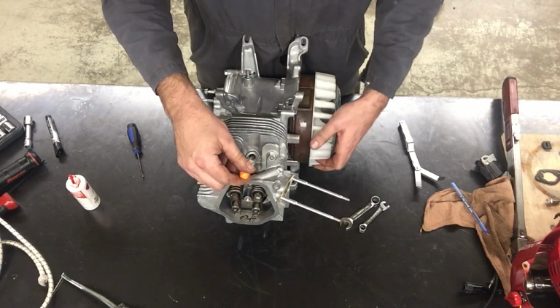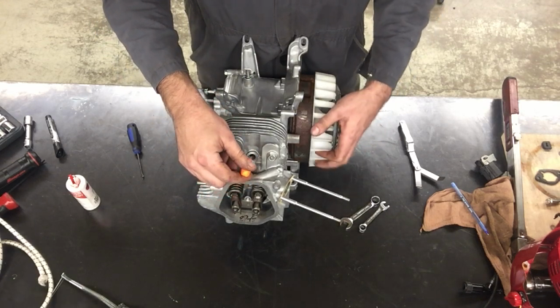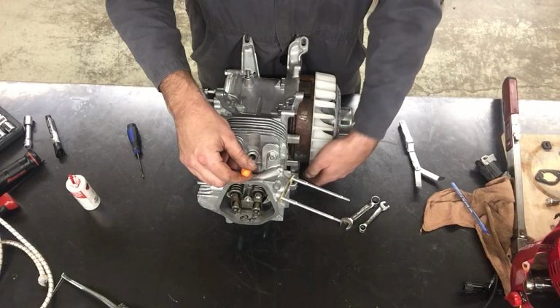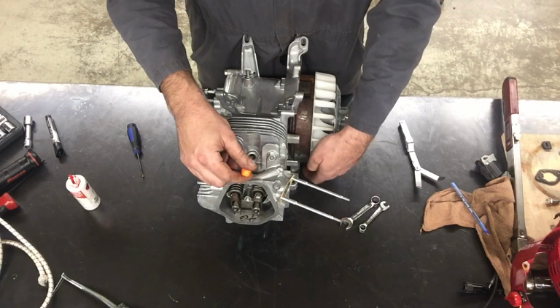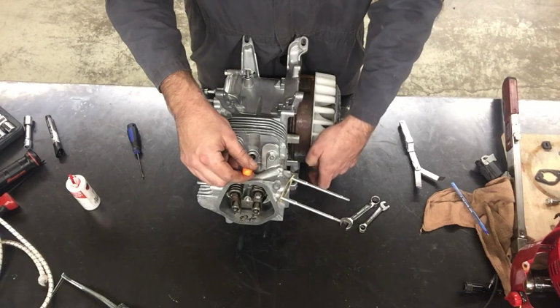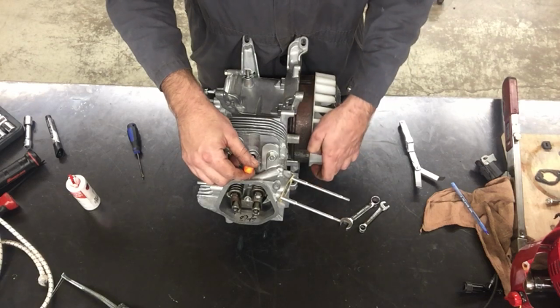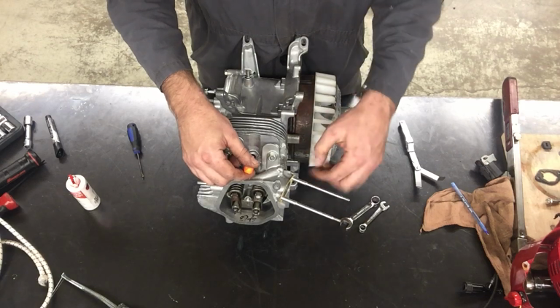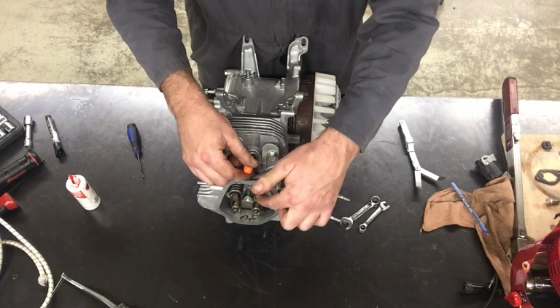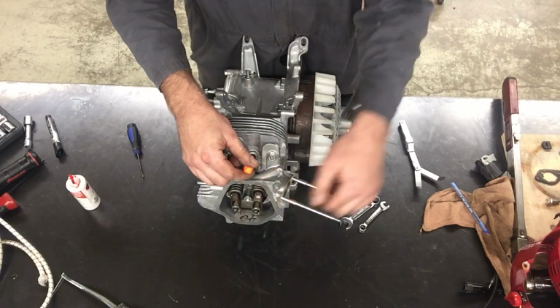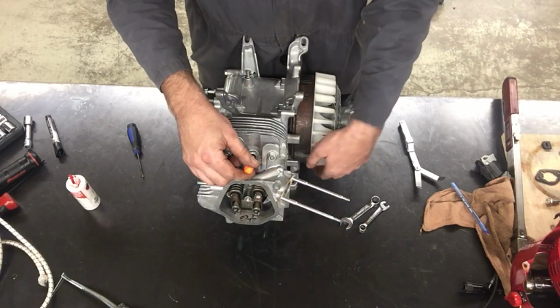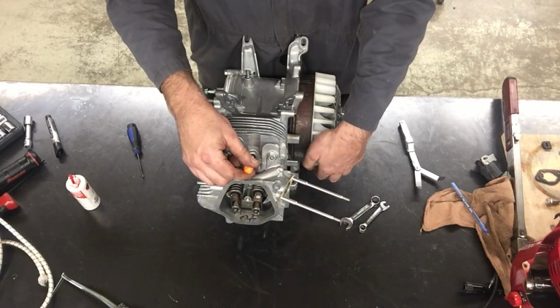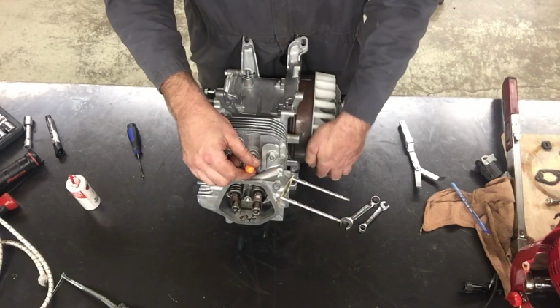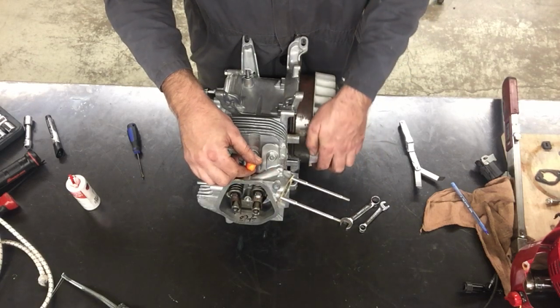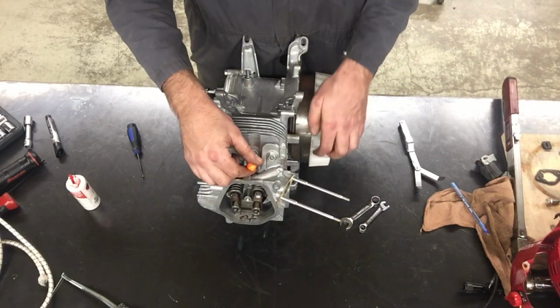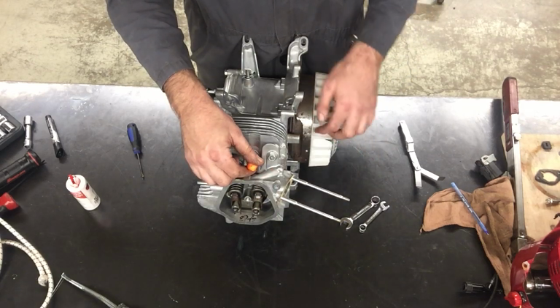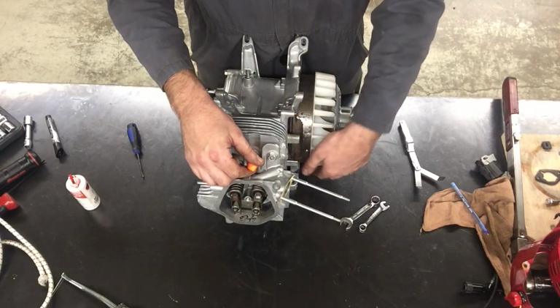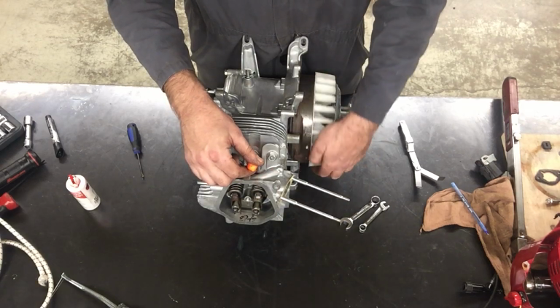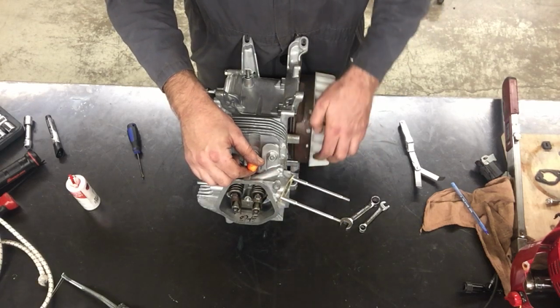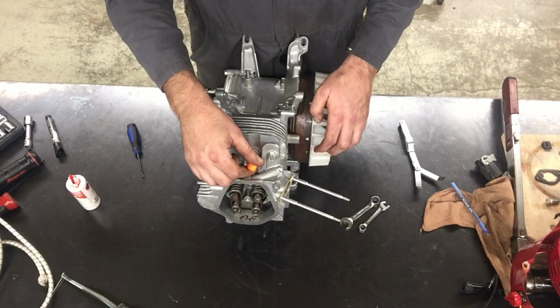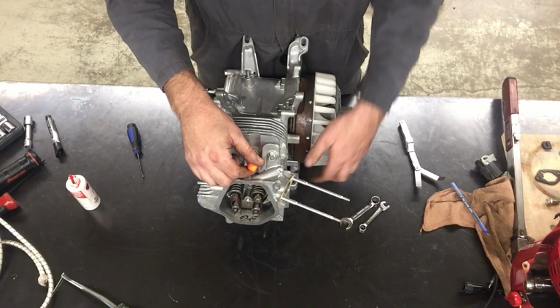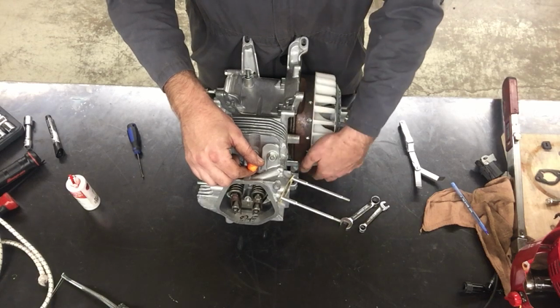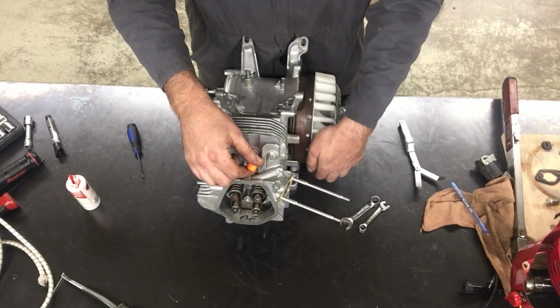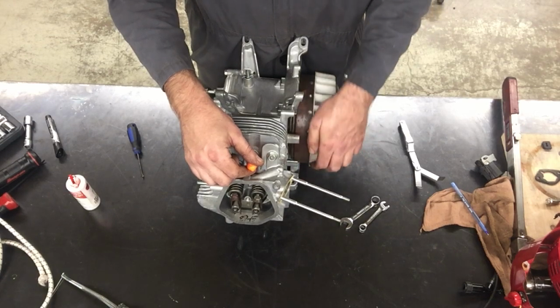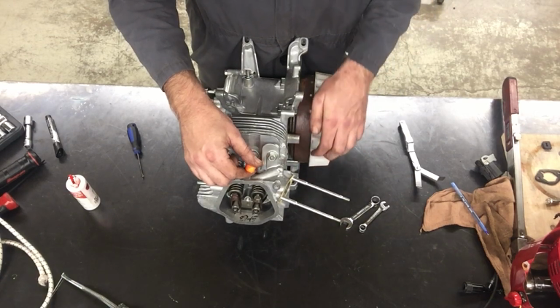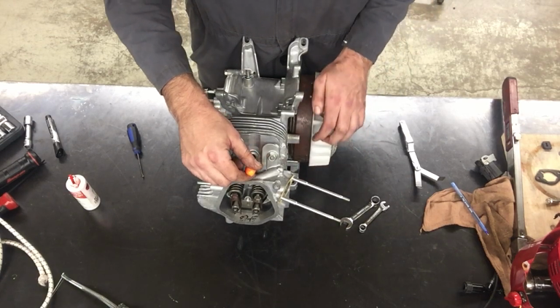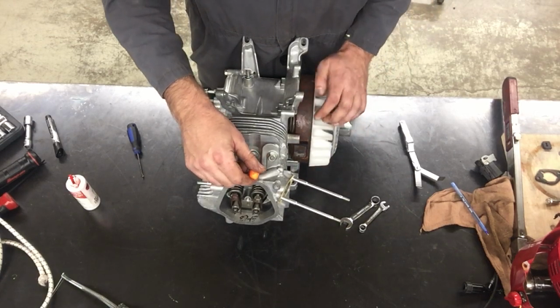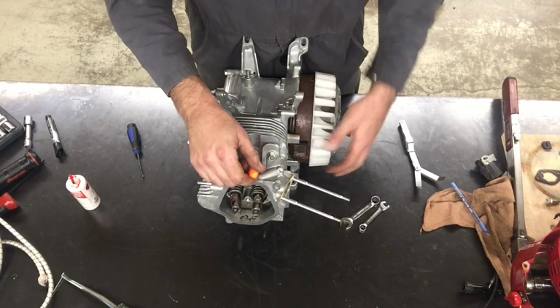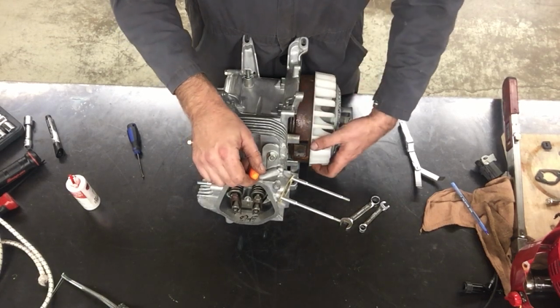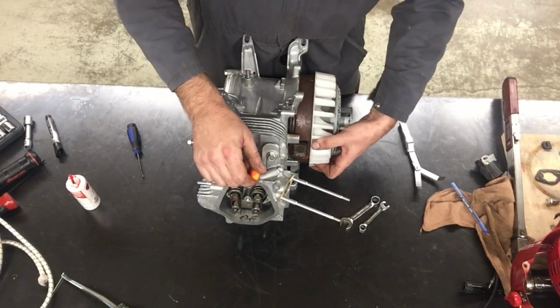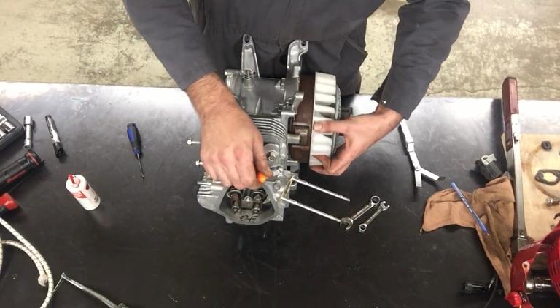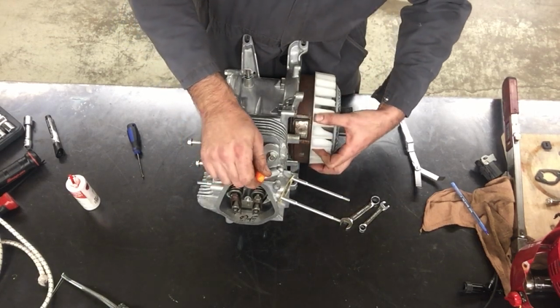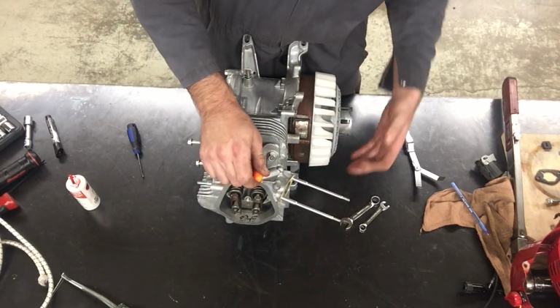This is our intake stroke. Intake valve open, piston going down. Intake valves closed, piston now coming up to the top.